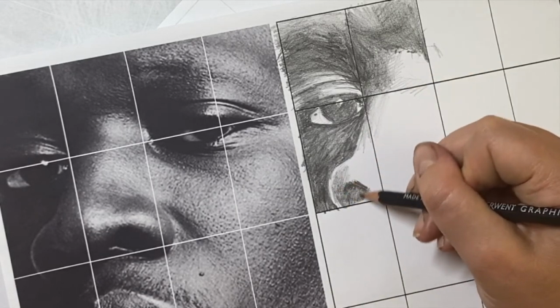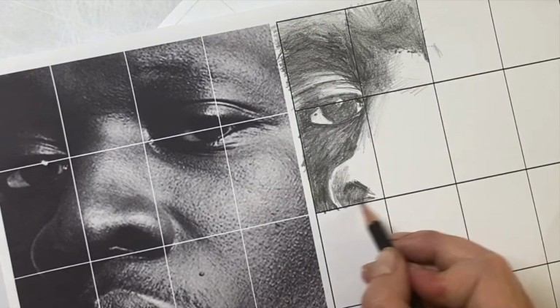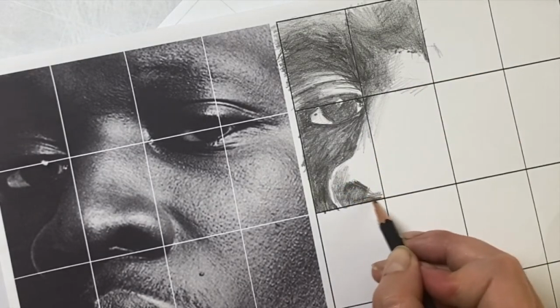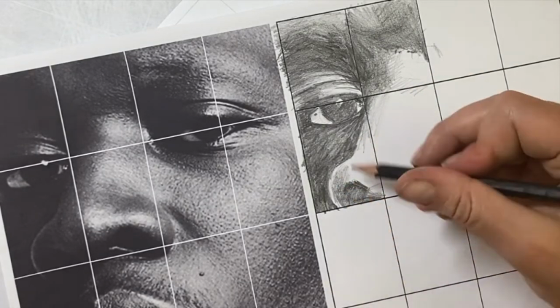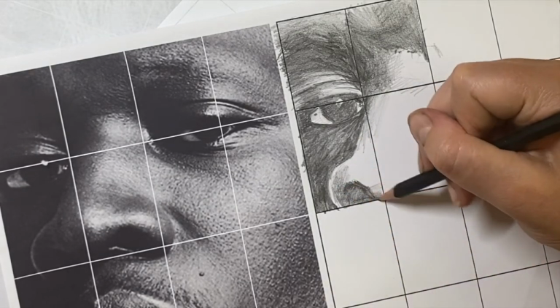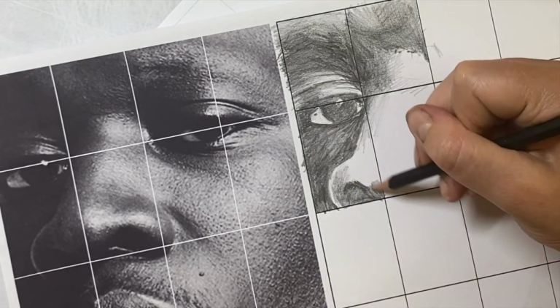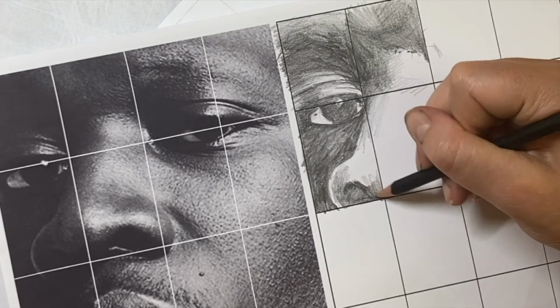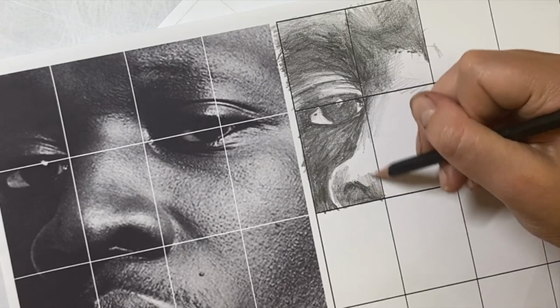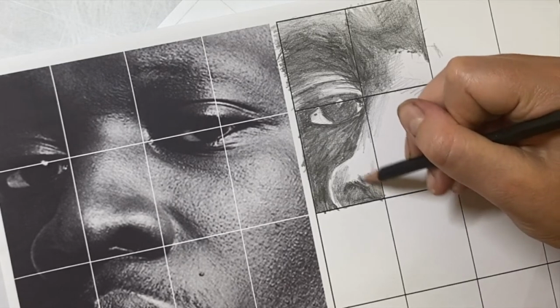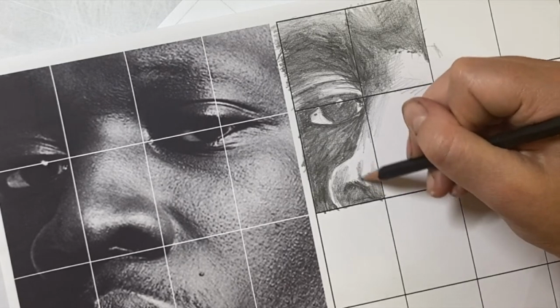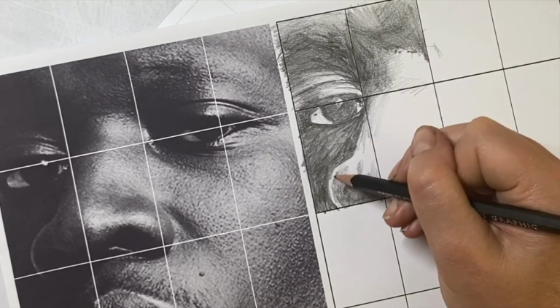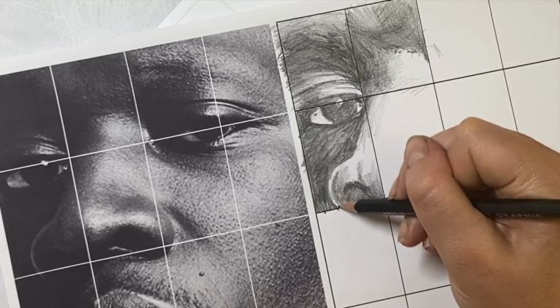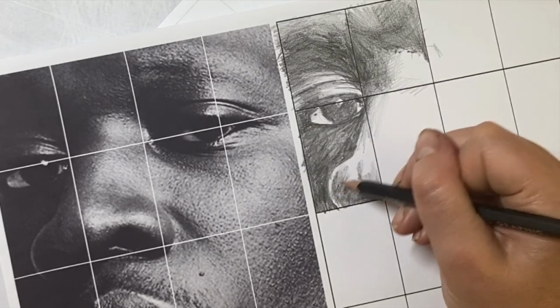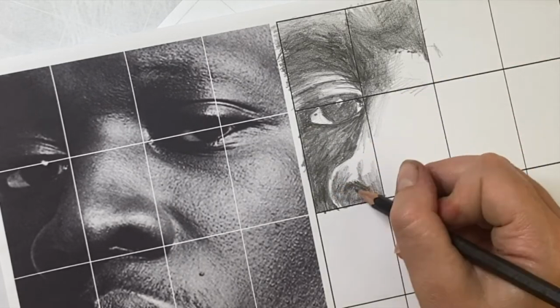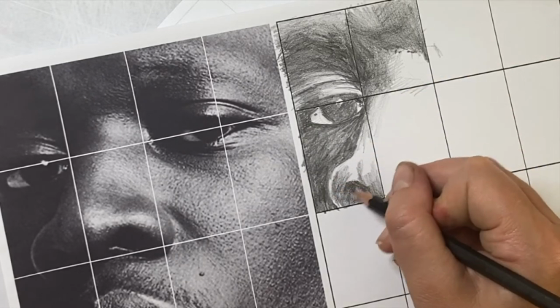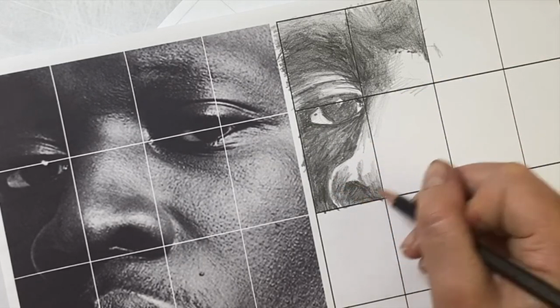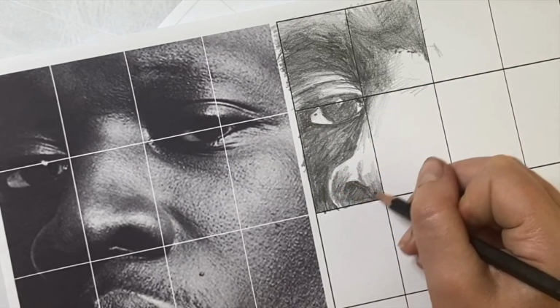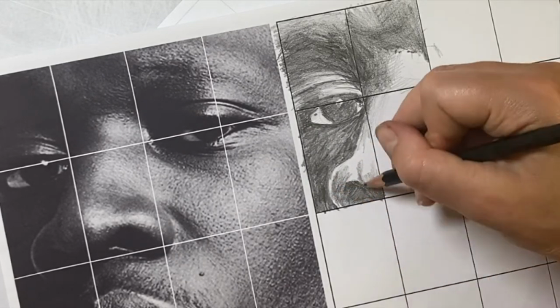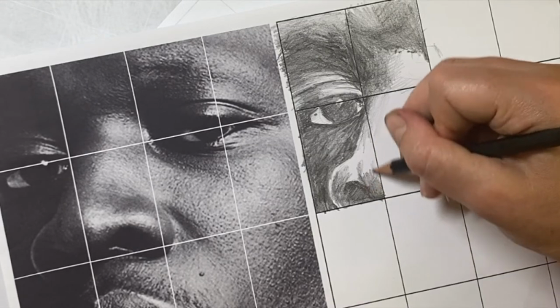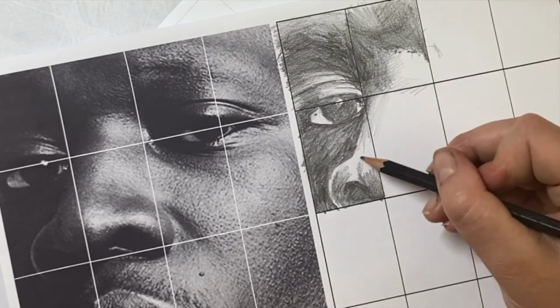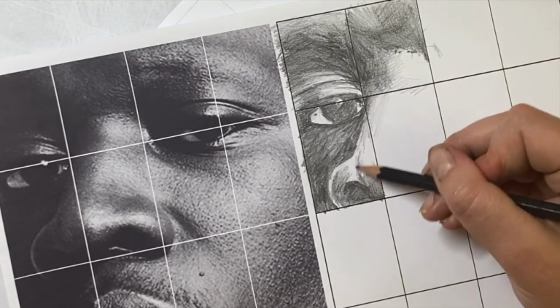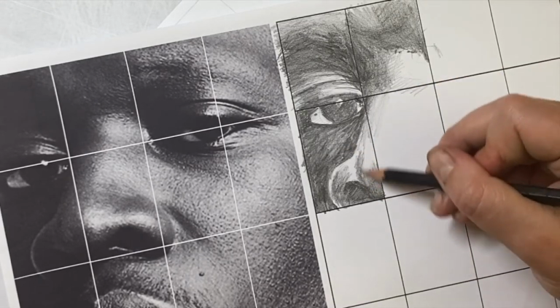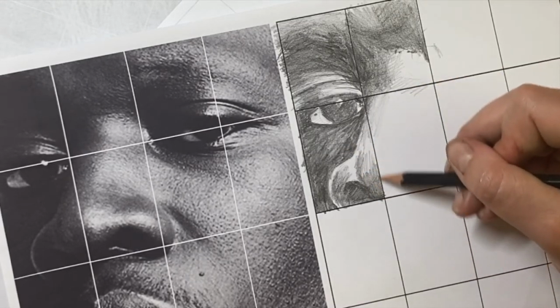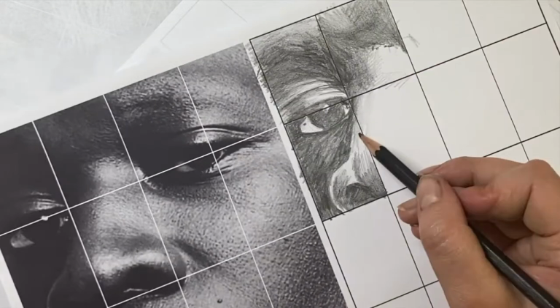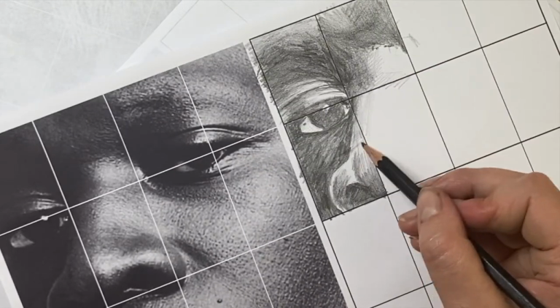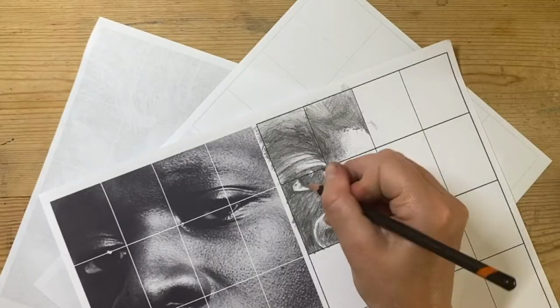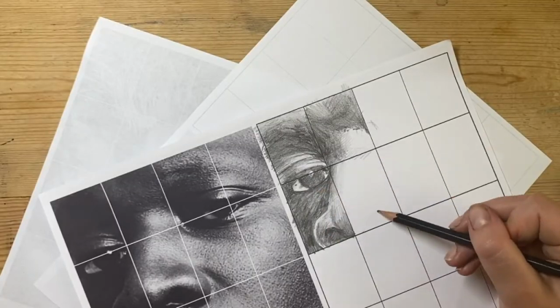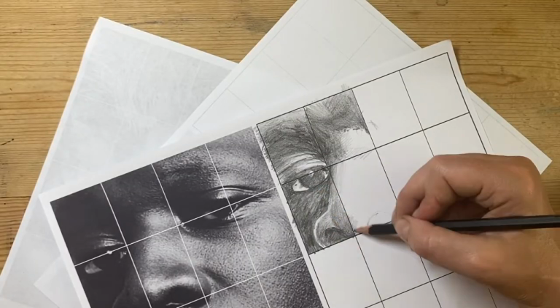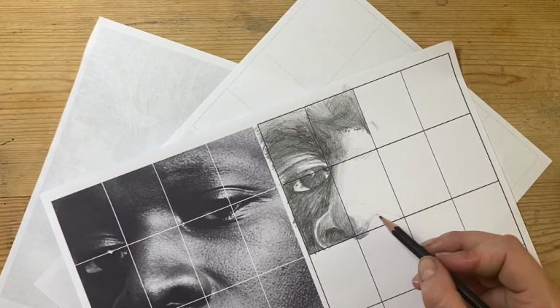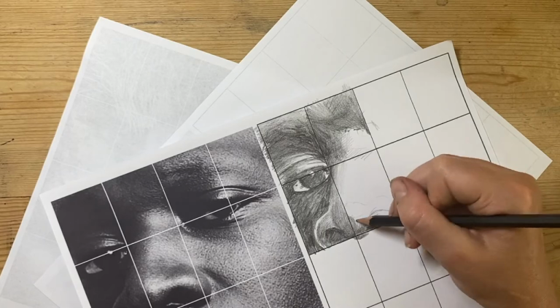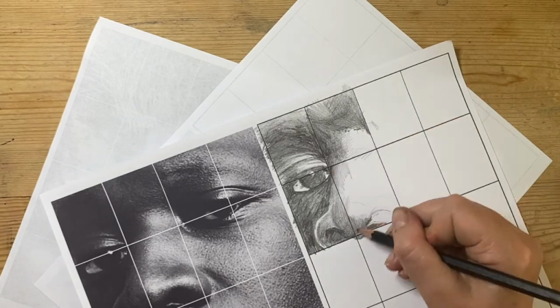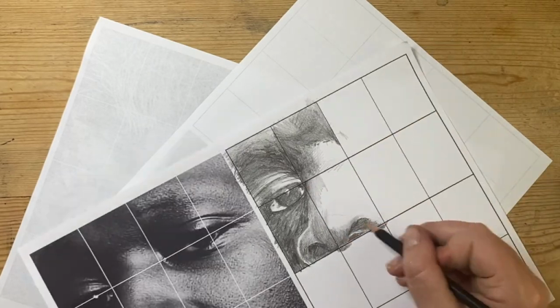Here I'm building the tone carefully. I can always make it darker if it needs to go darker, but if you want to make it lighter, you're going to have to rub it out, and it's not always practical to do so.